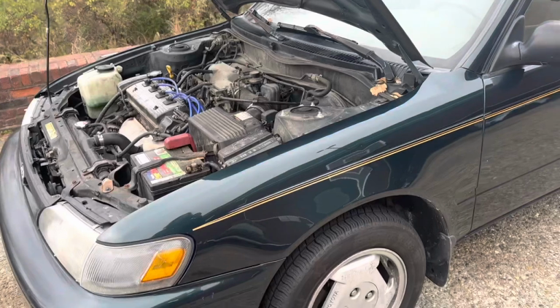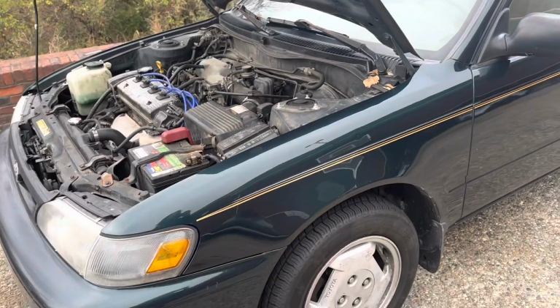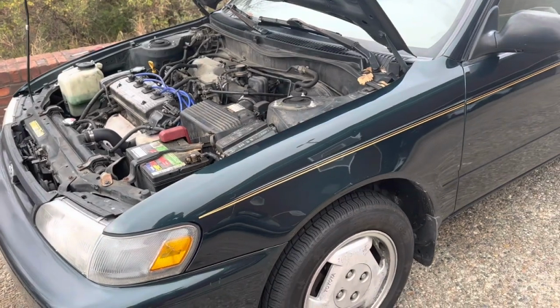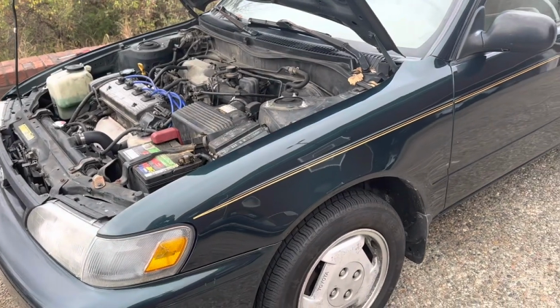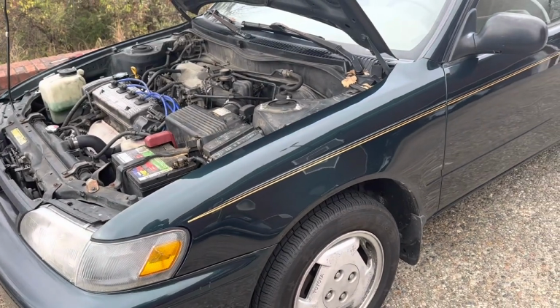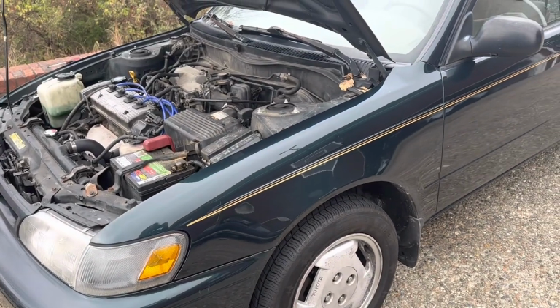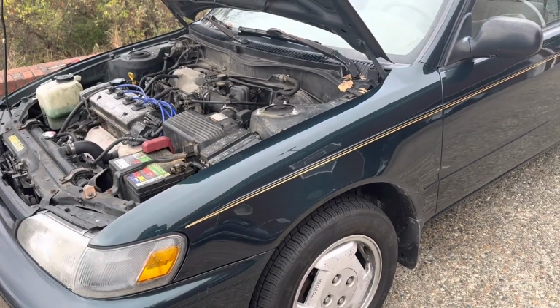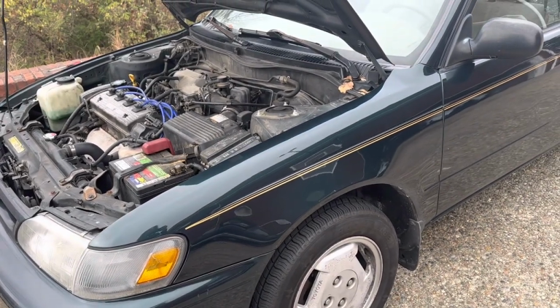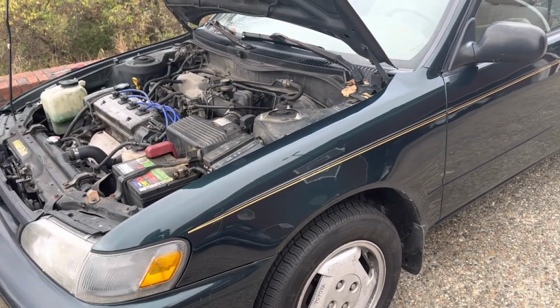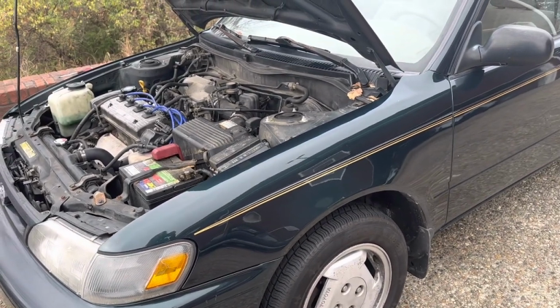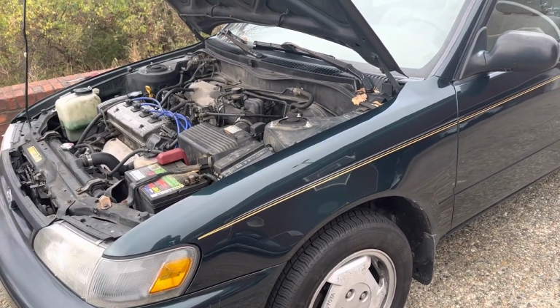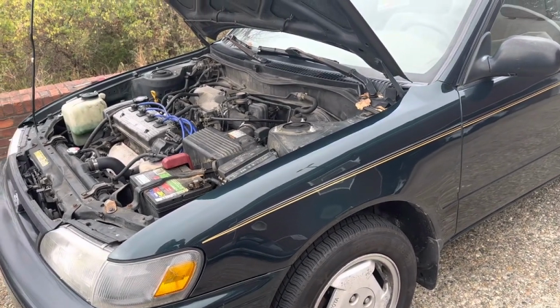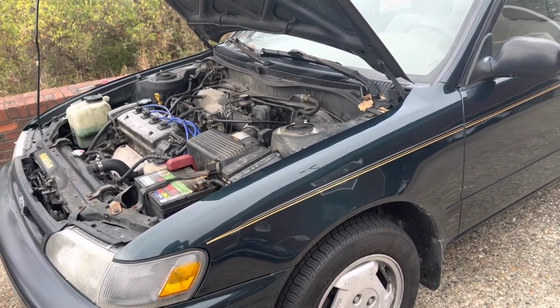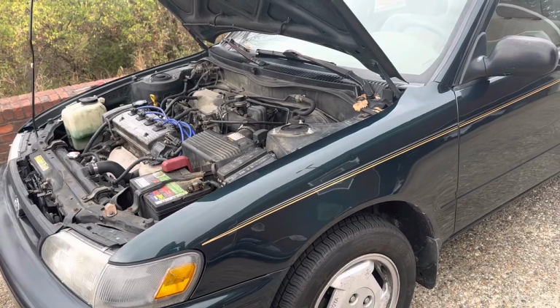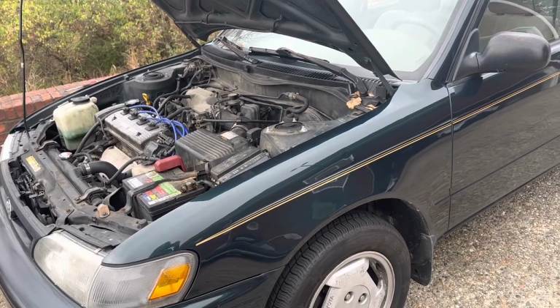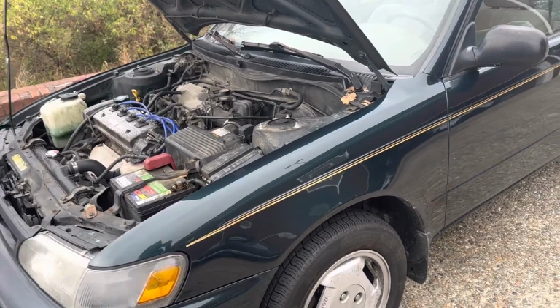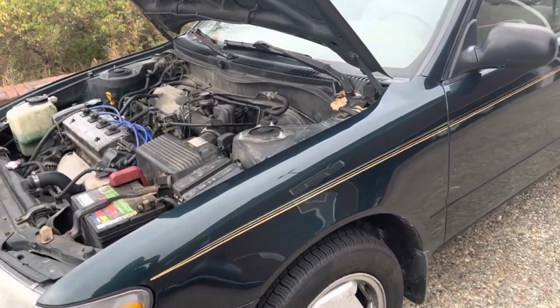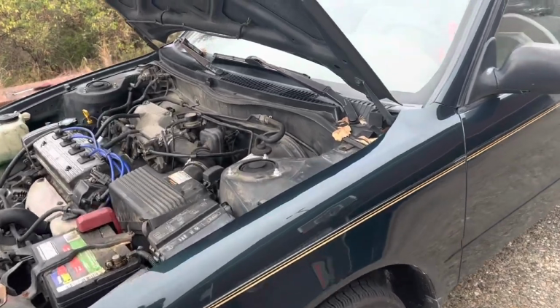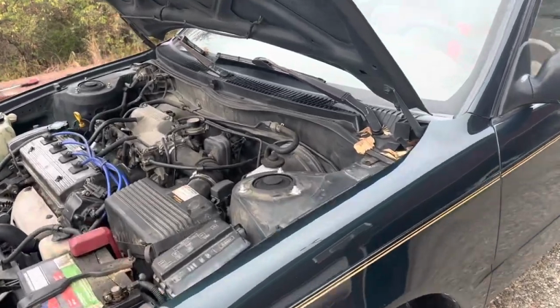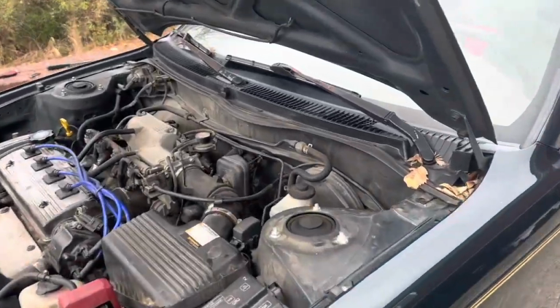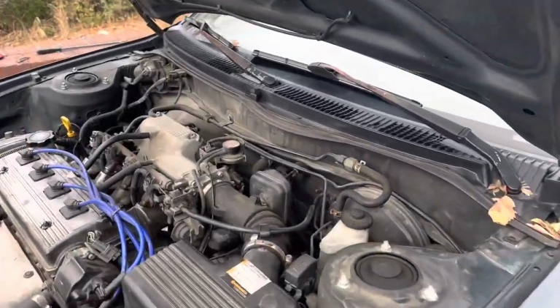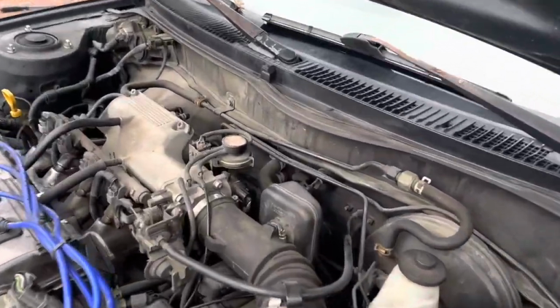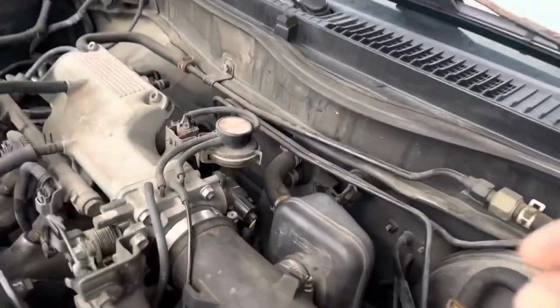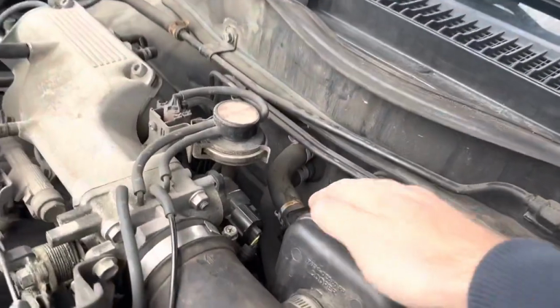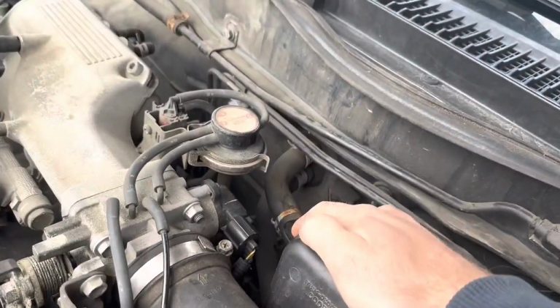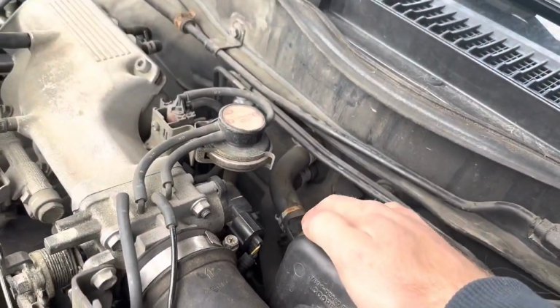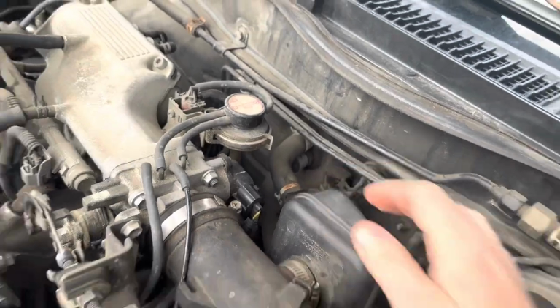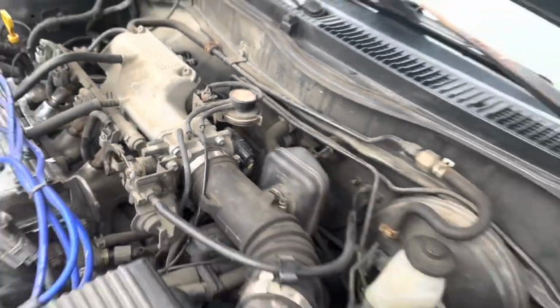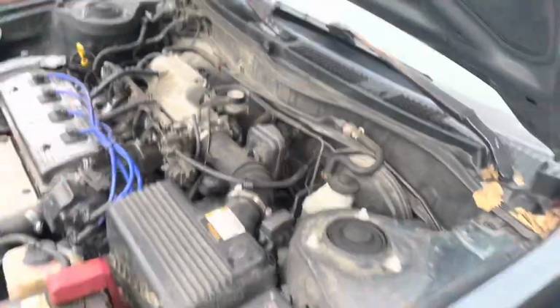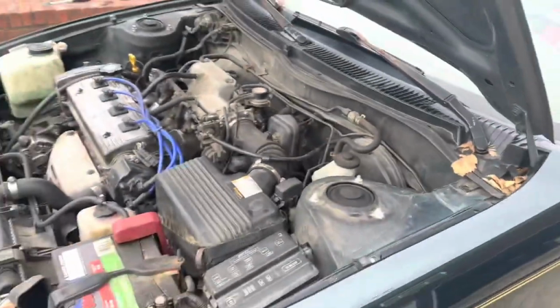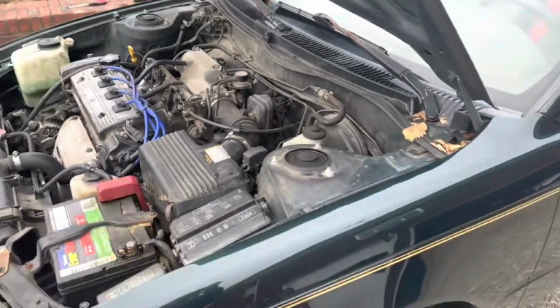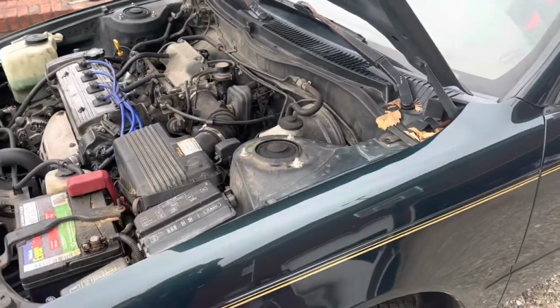I've owned this car for three and a half years and for the first three winters the heat was just awful — it barely worked. I thought I was going to need to replace the heater core or back flush it, but it actually turned out to be something really simple.